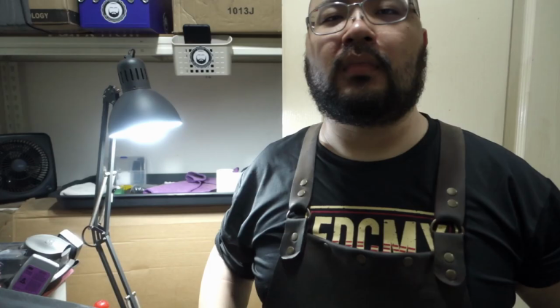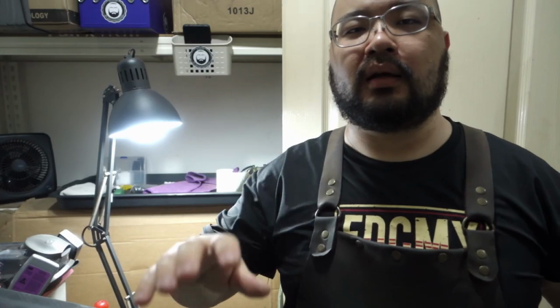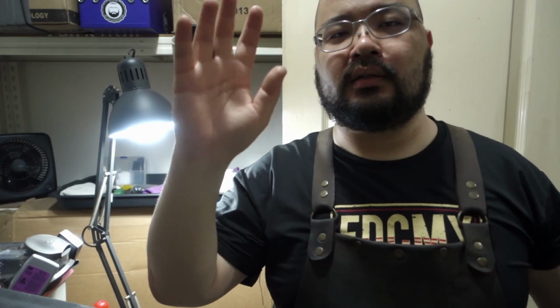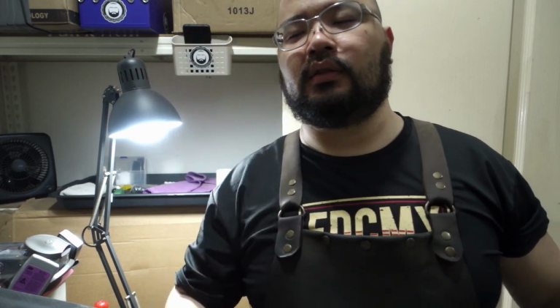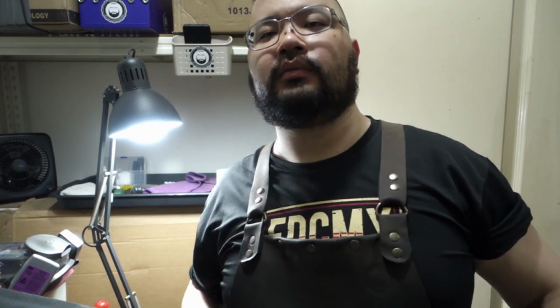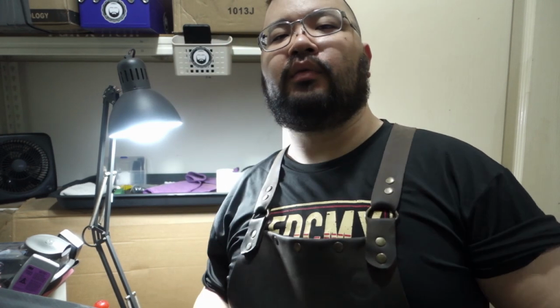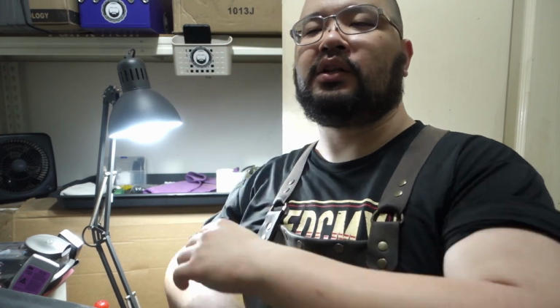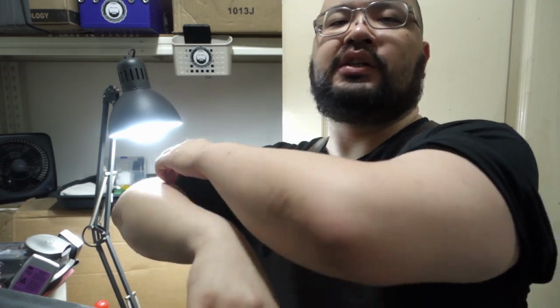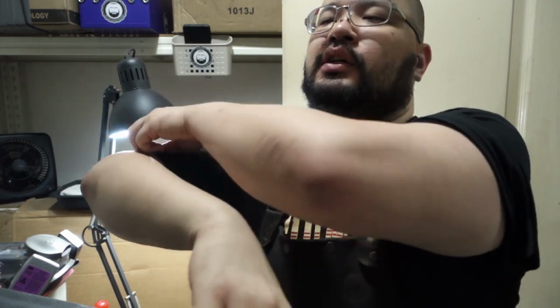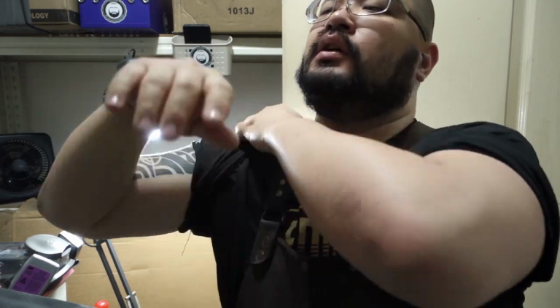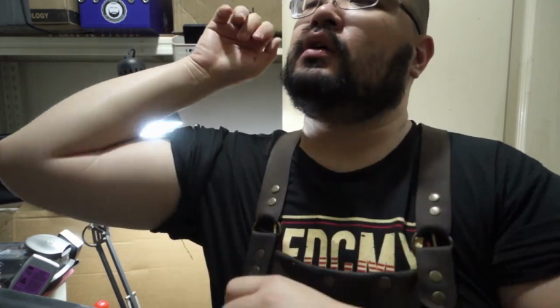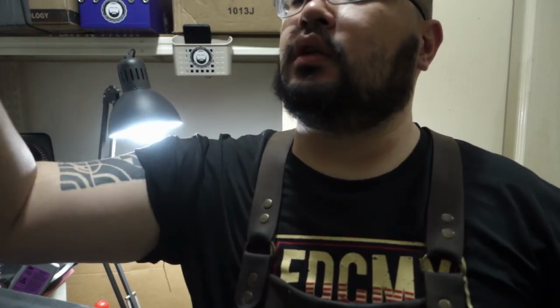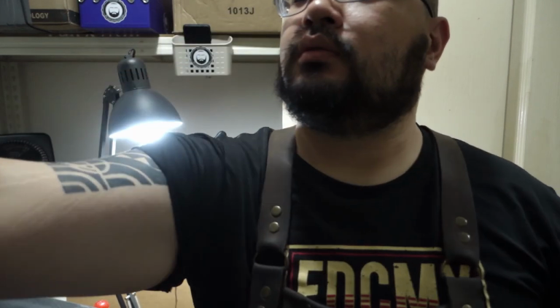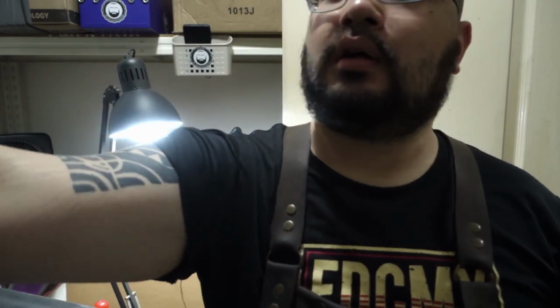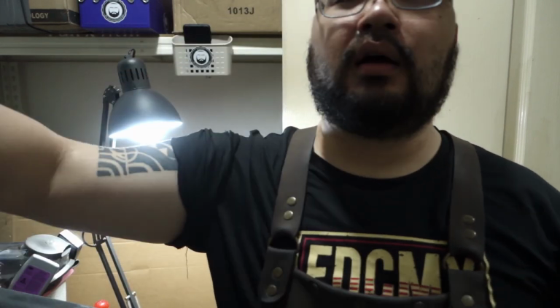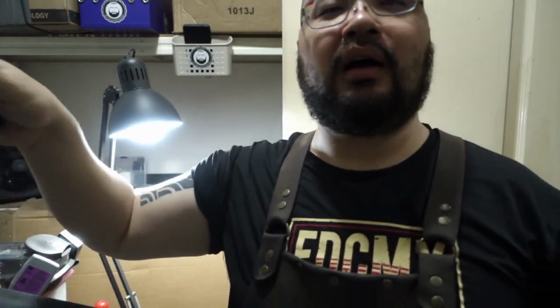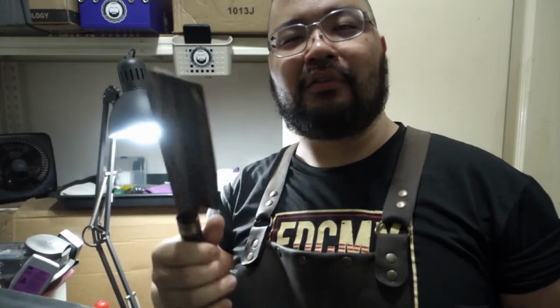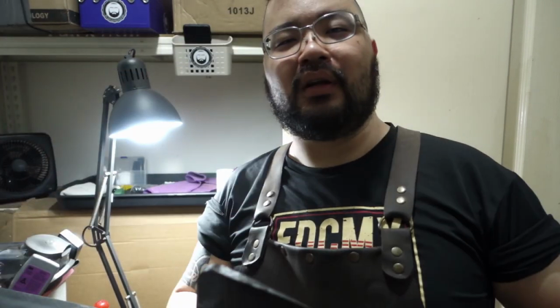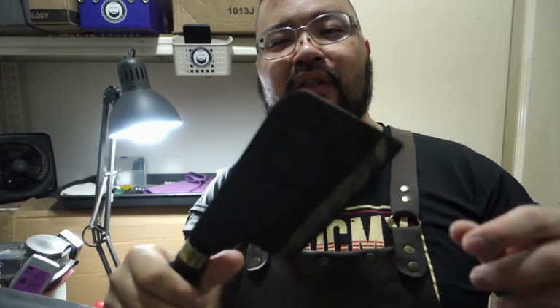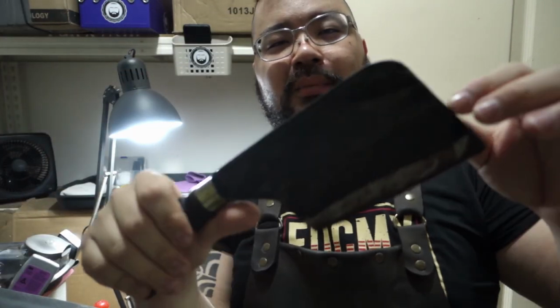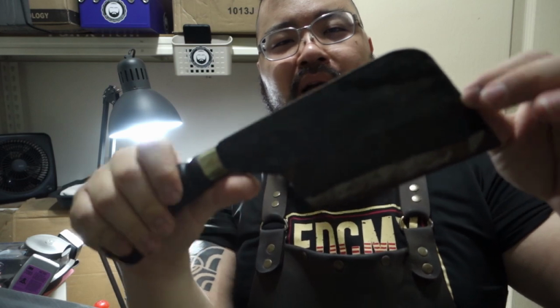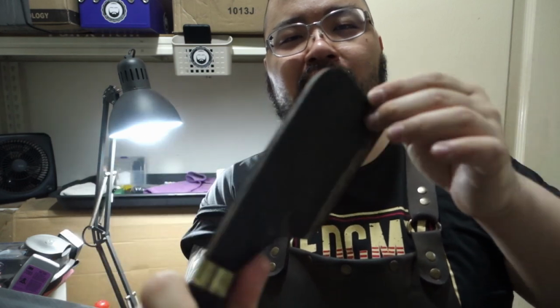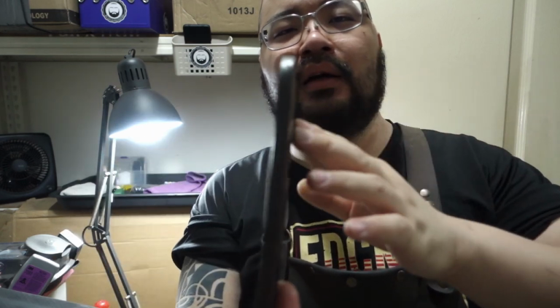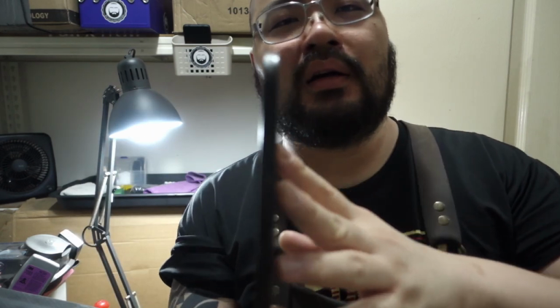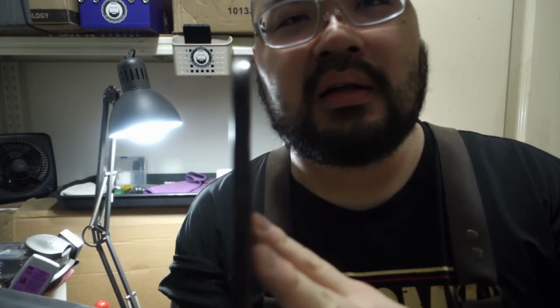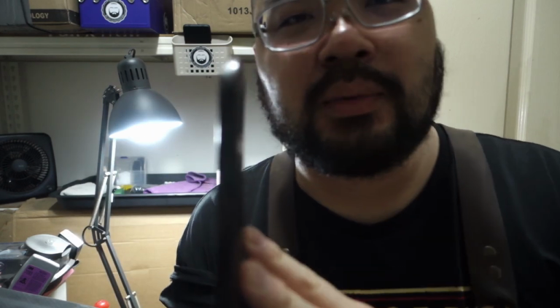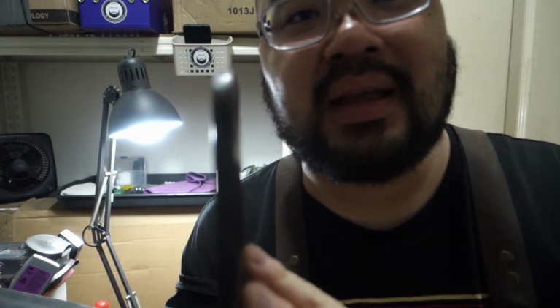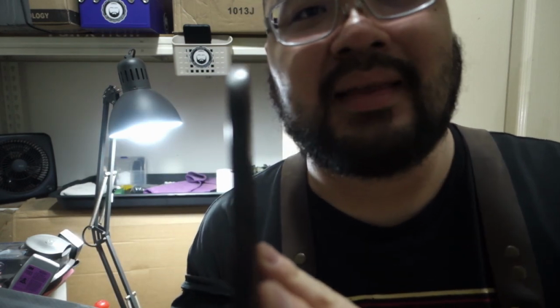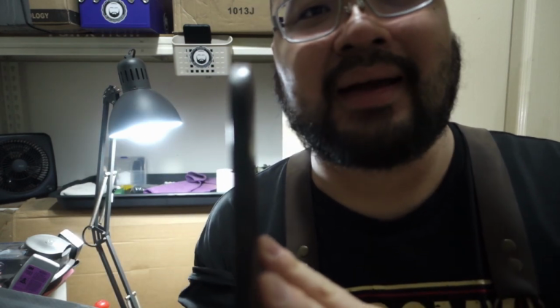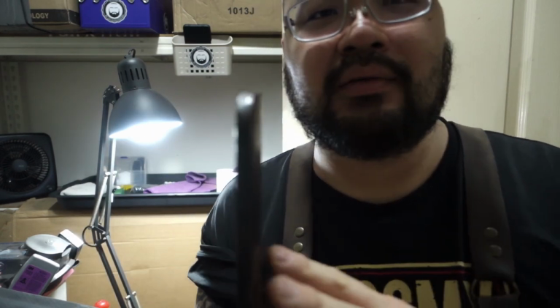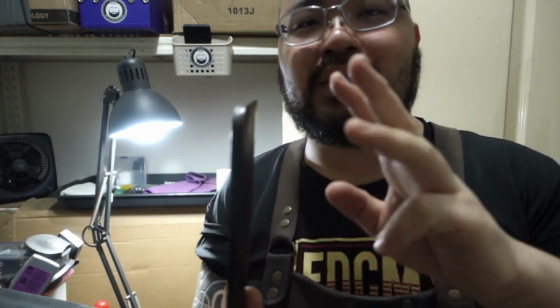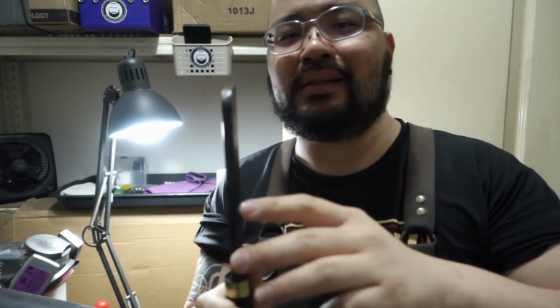Hey guys, this is Lo. I'm getting a polished edge. I've got a few cleavers here to sharpen today. This one is thick — 3 C's.